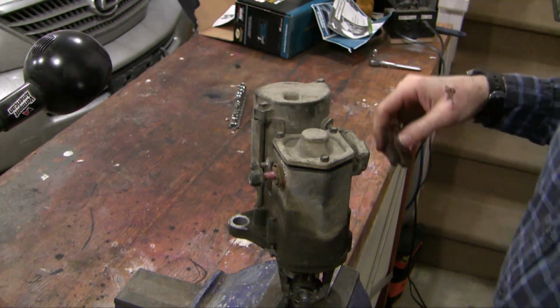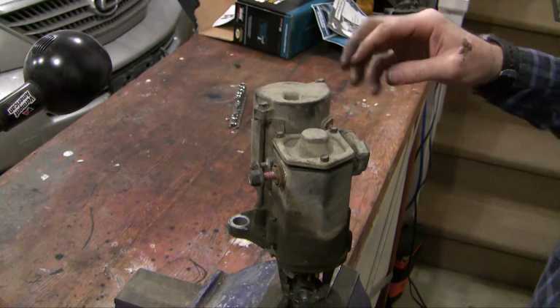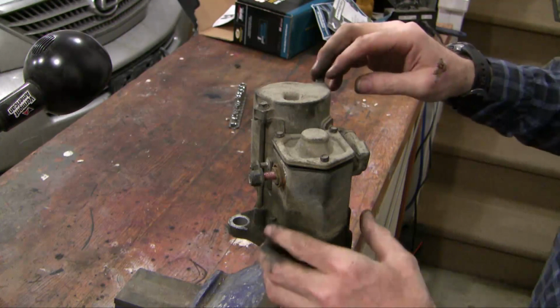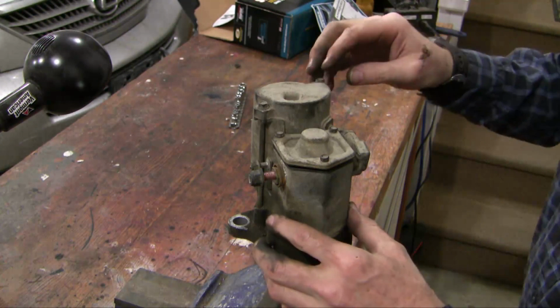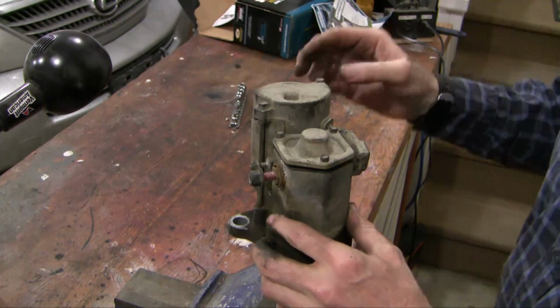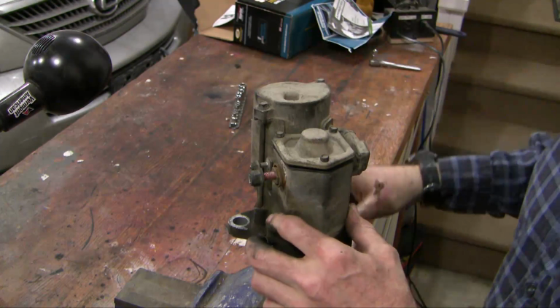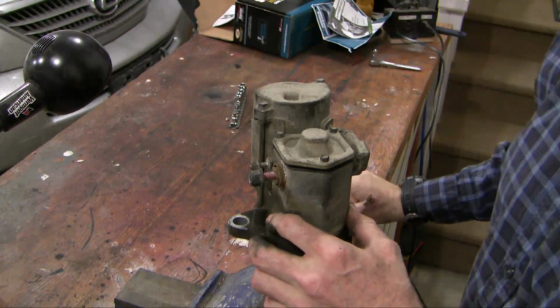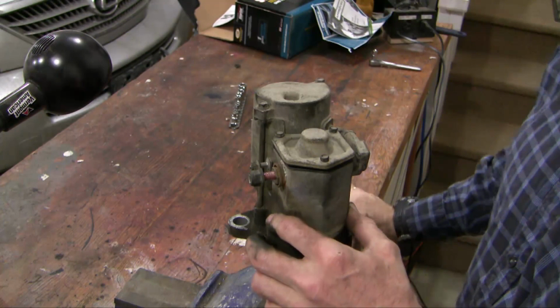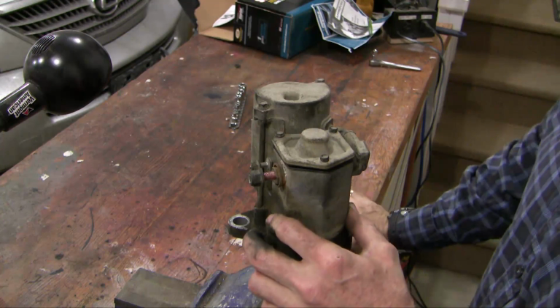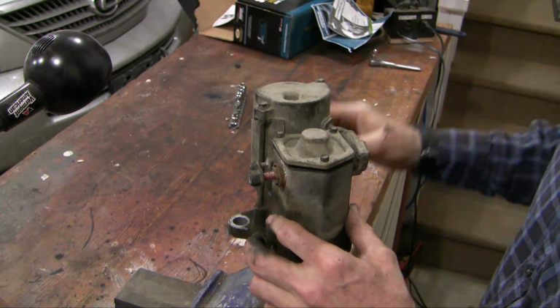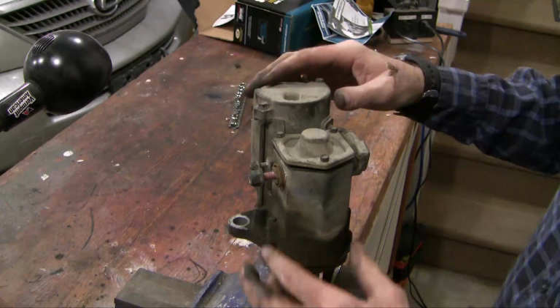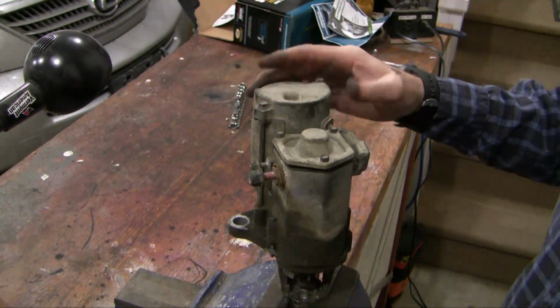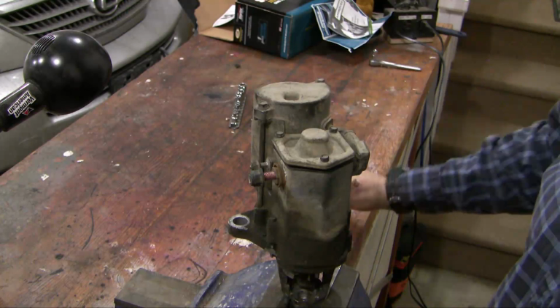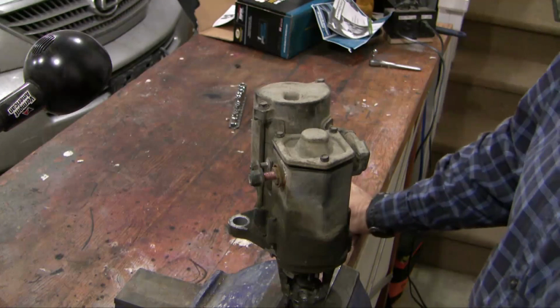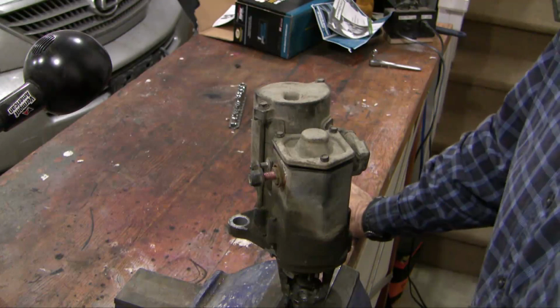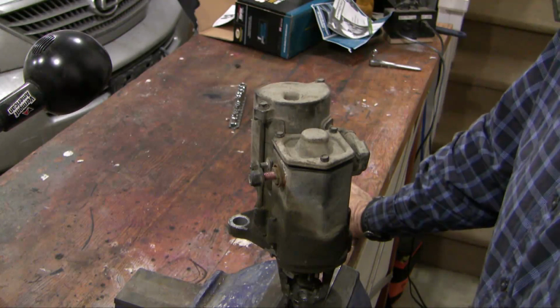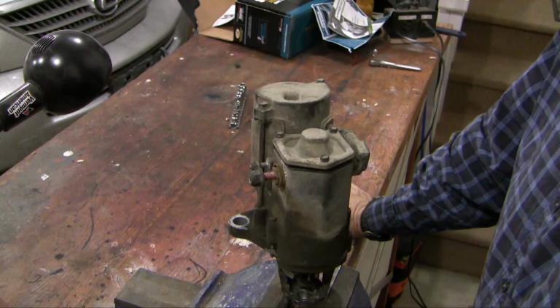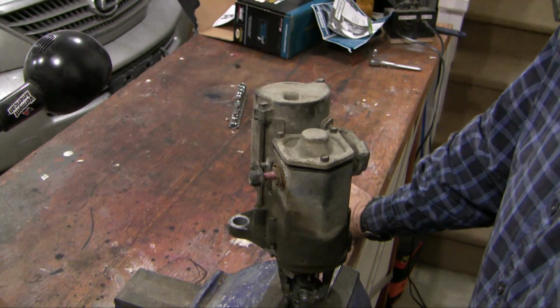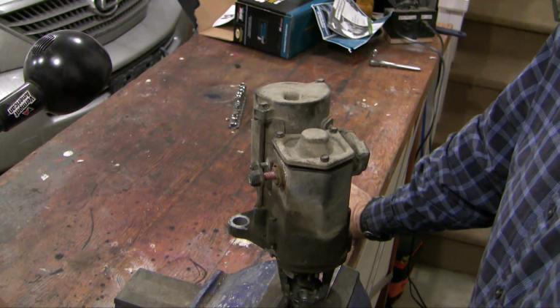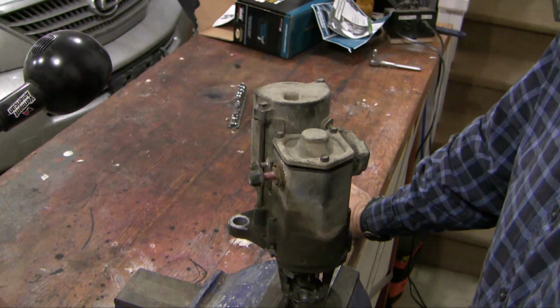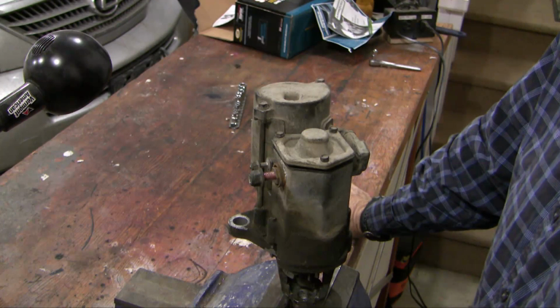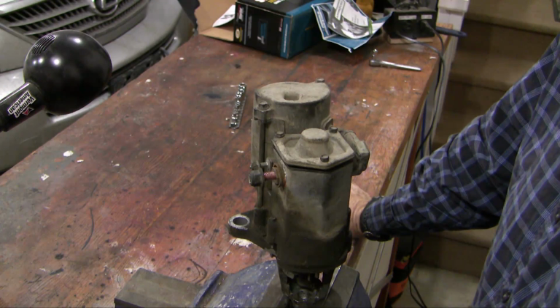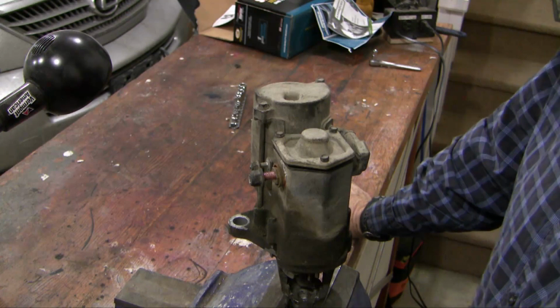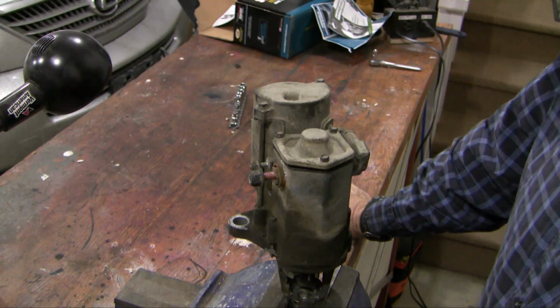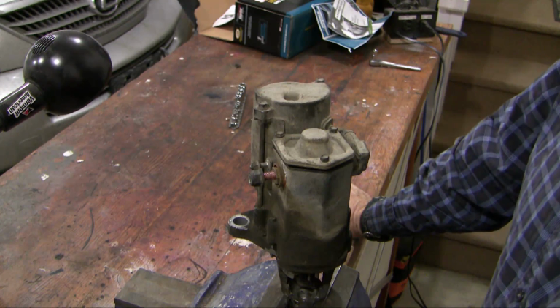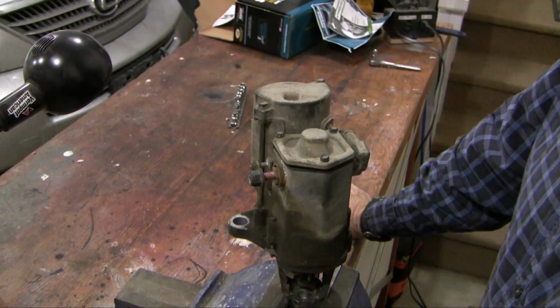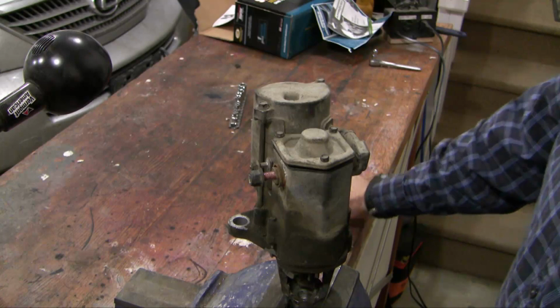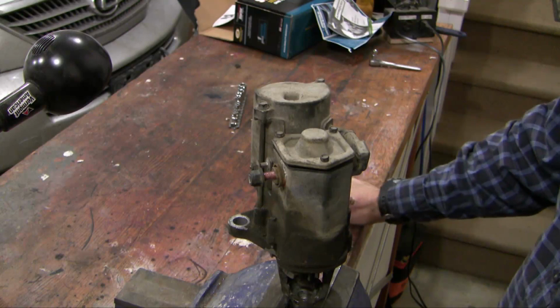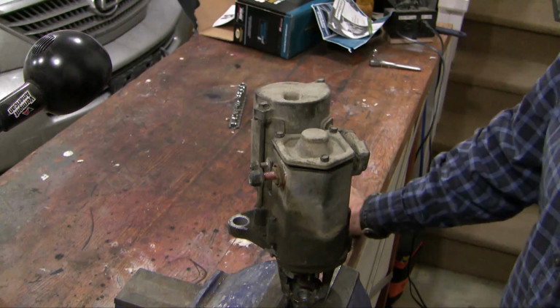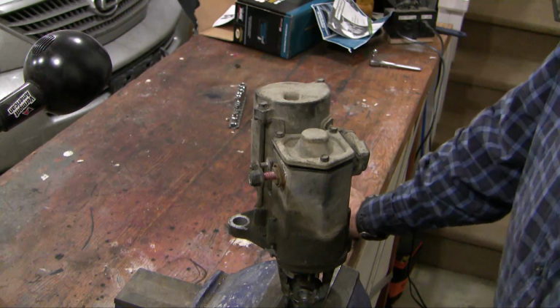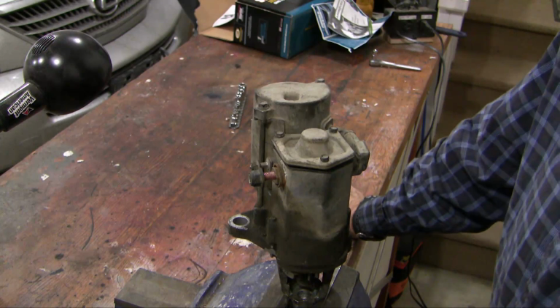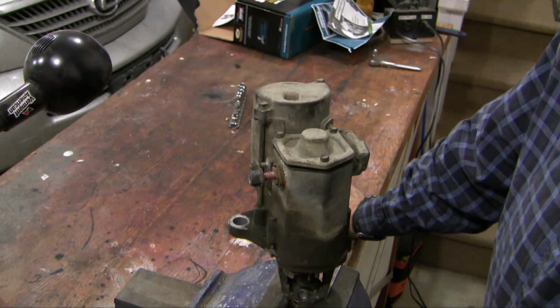Hey guys, I promised you I'd do a bit of a post-mortem on my starter motor. This is the motor that I tested and studied in the last video and I decided to take it apart to try and sort out what was wrong with it.